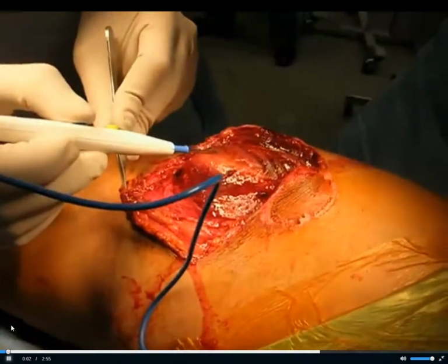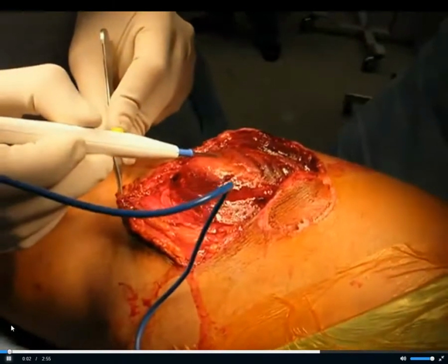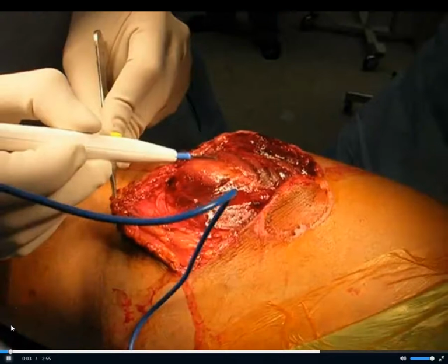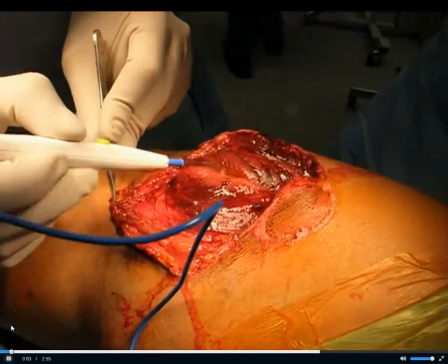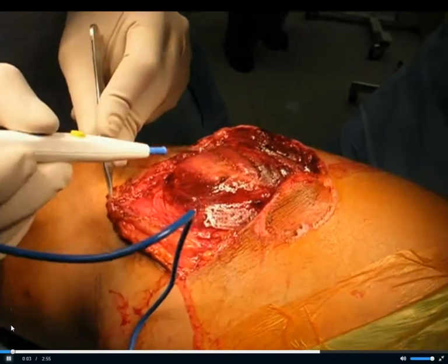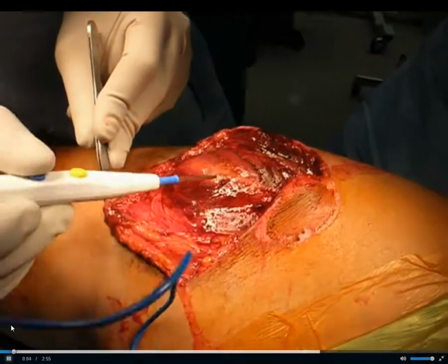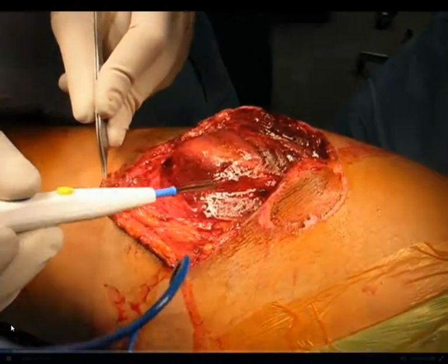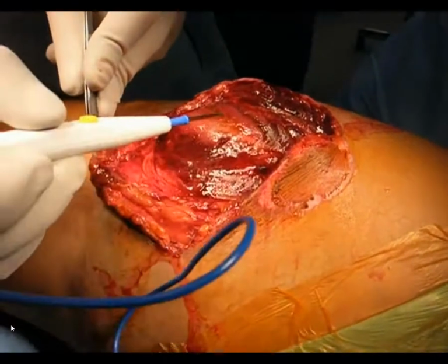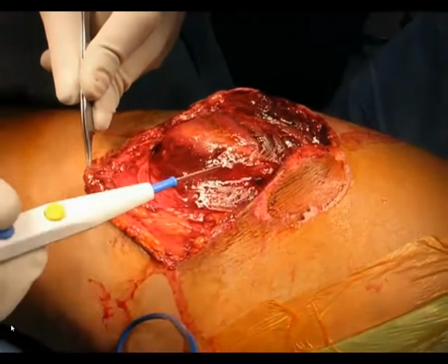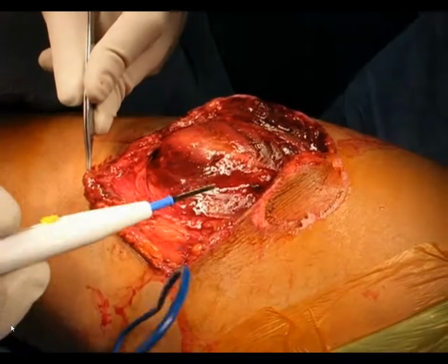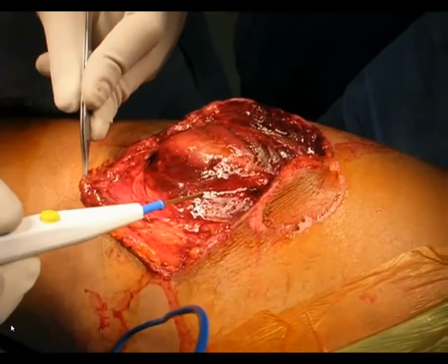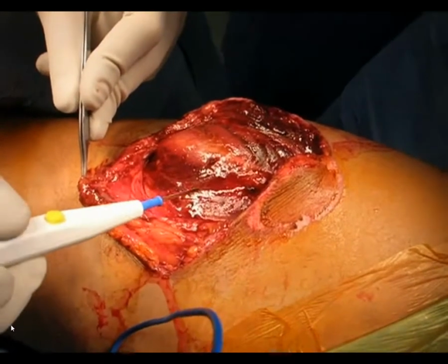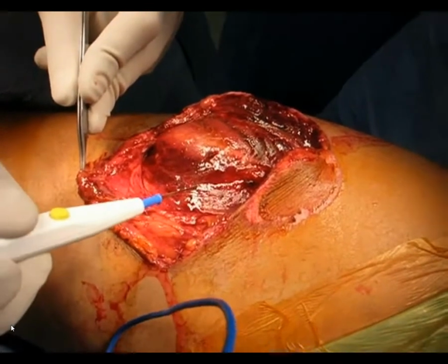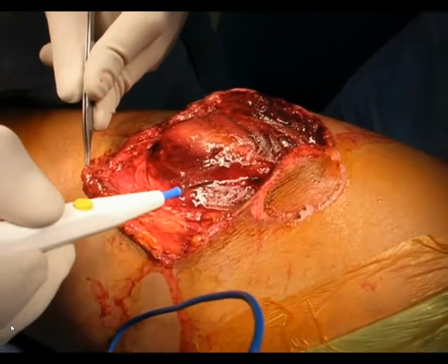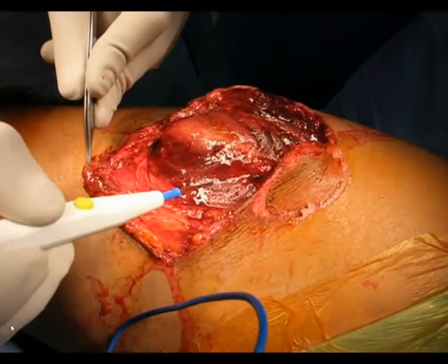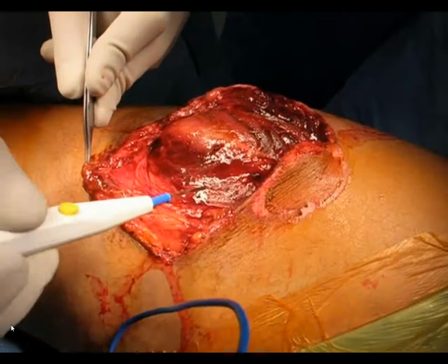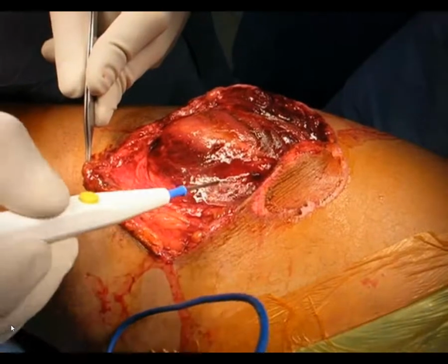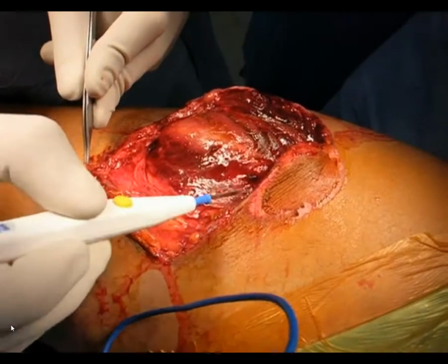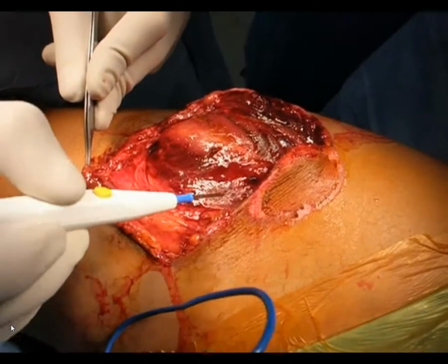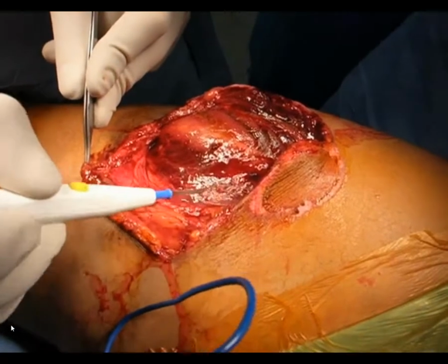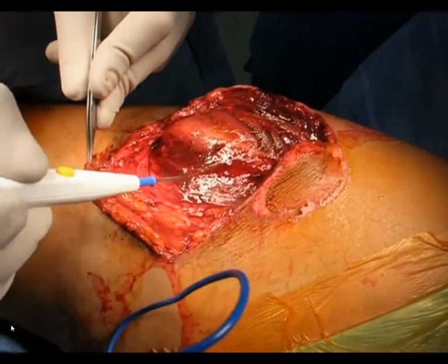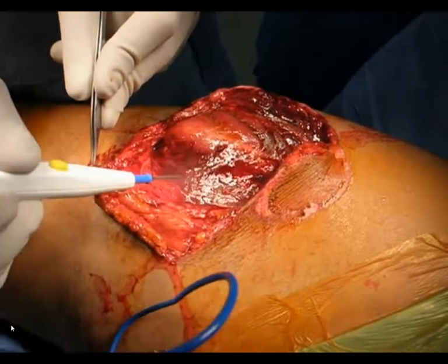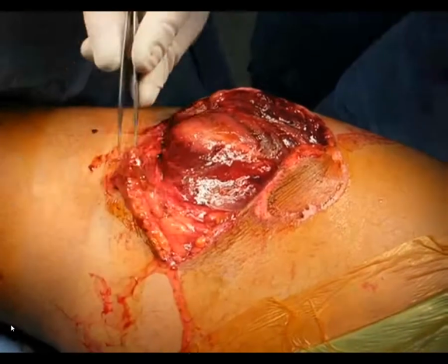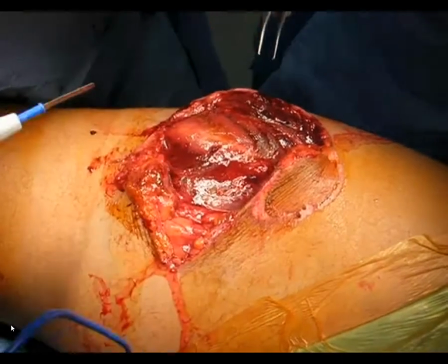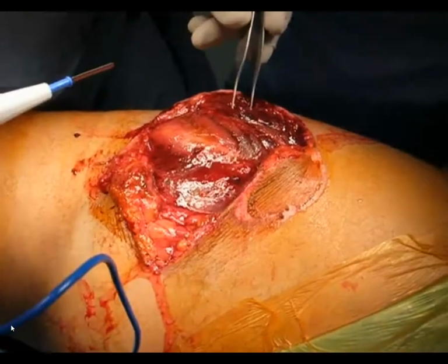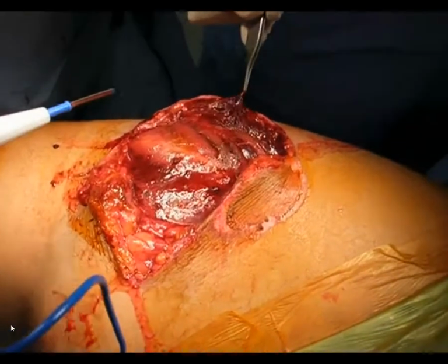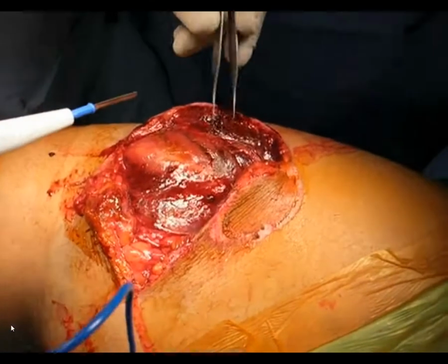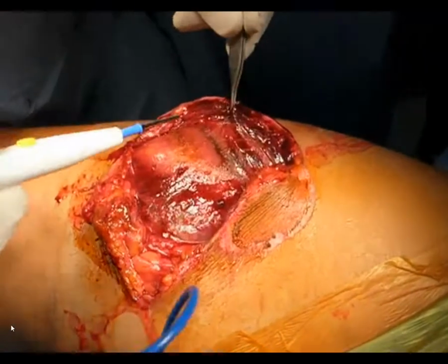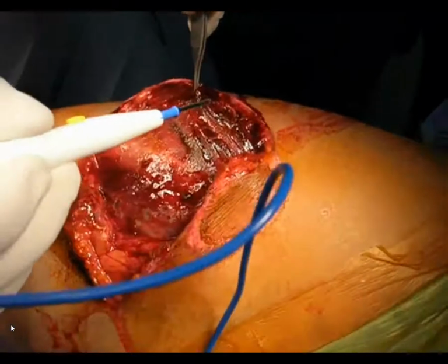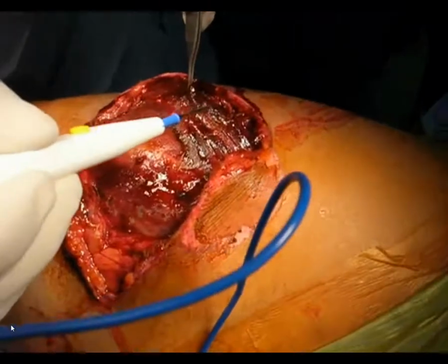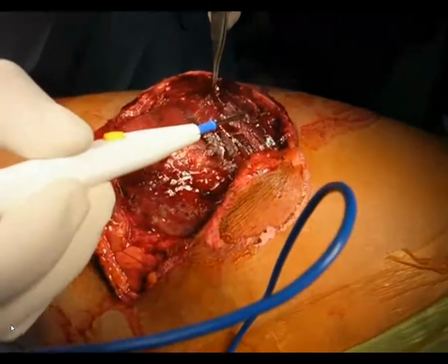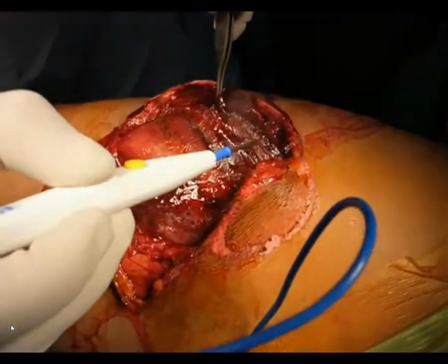Here you need to assess whether the muscle is viable. Make sure it contracts, bleeds, has consistency, and appropriate color, because it's a medium for infection if you leave it alone.